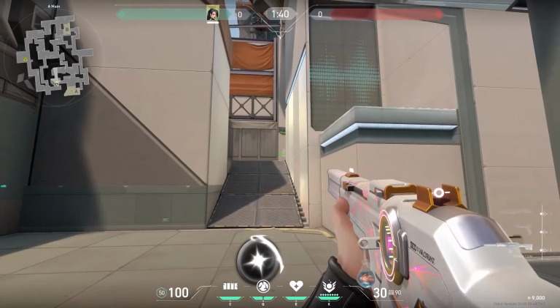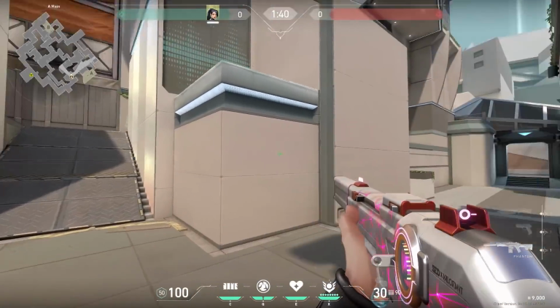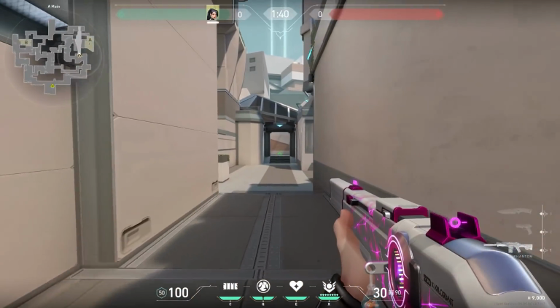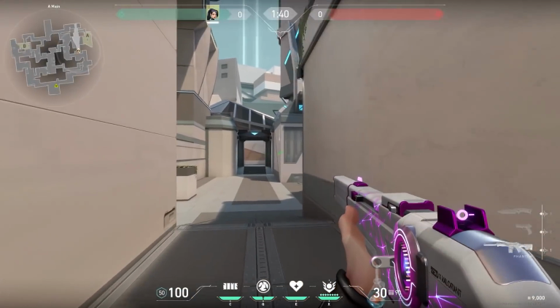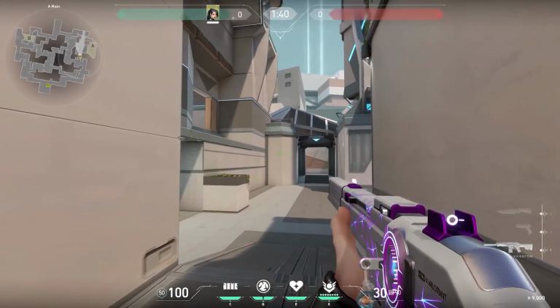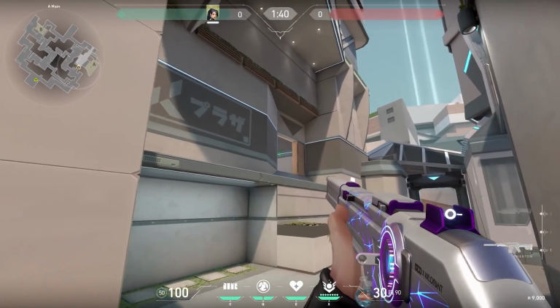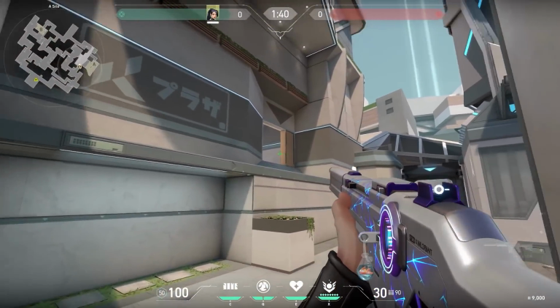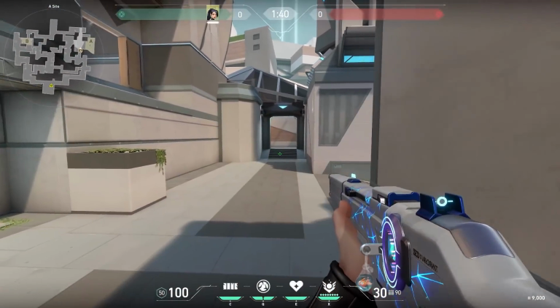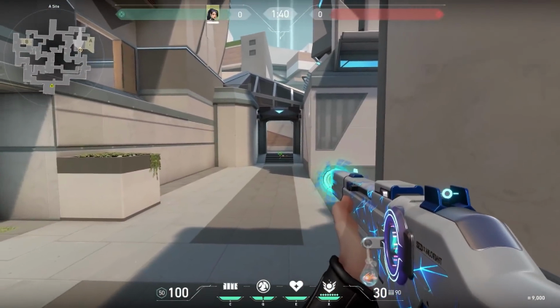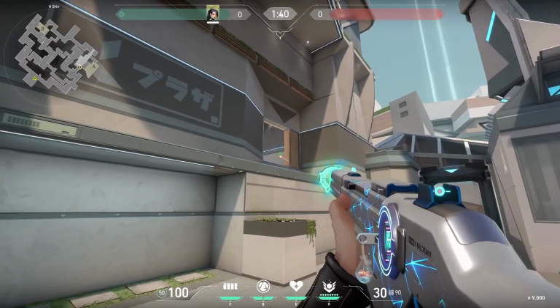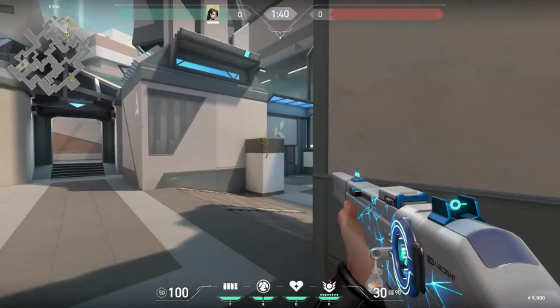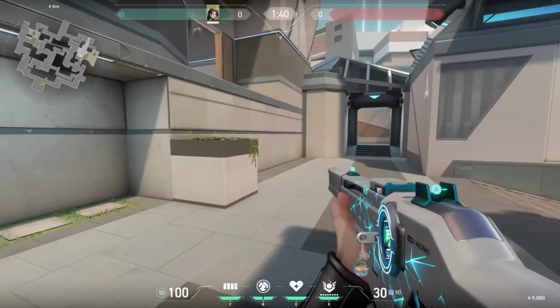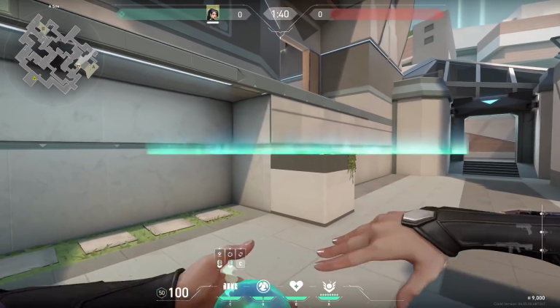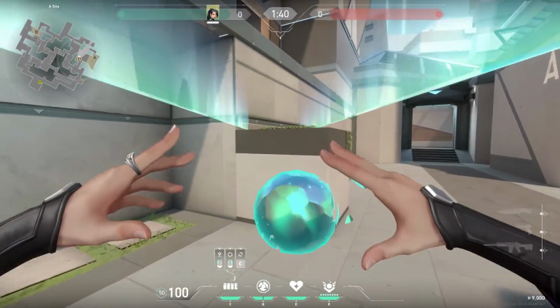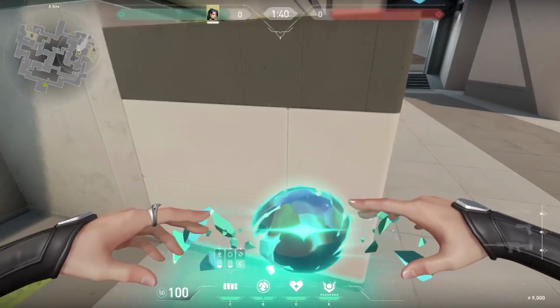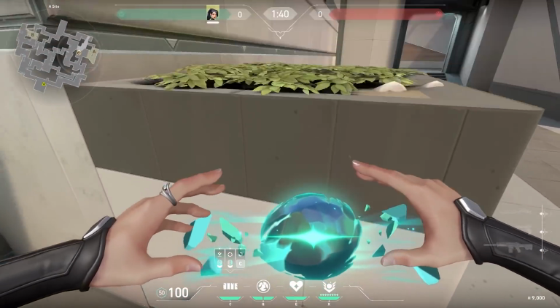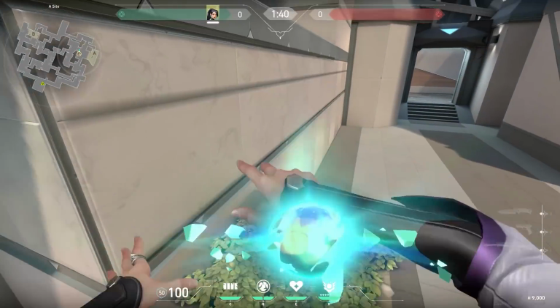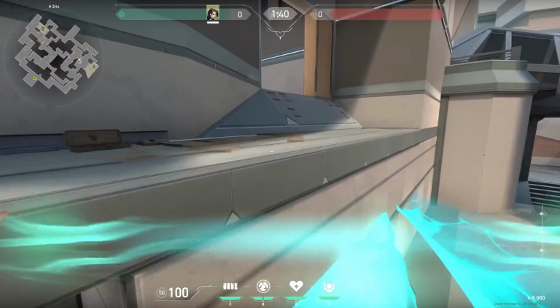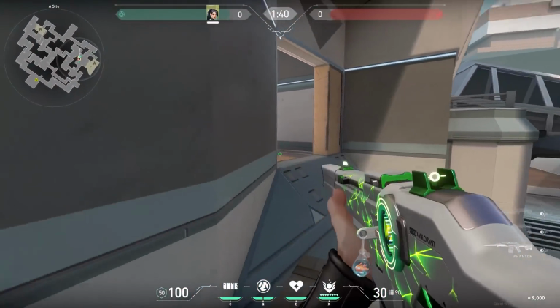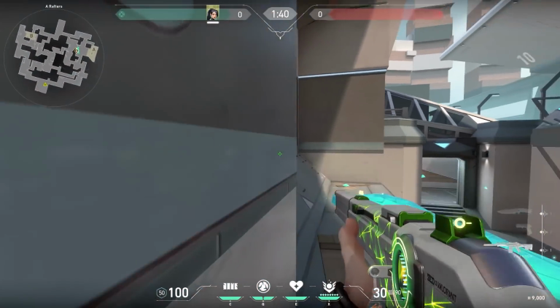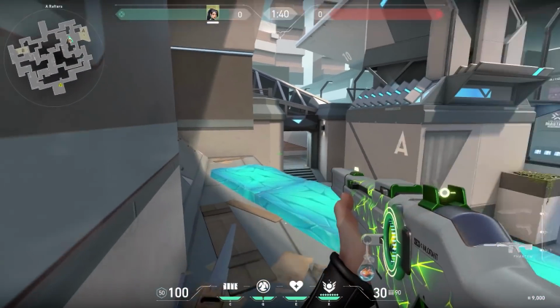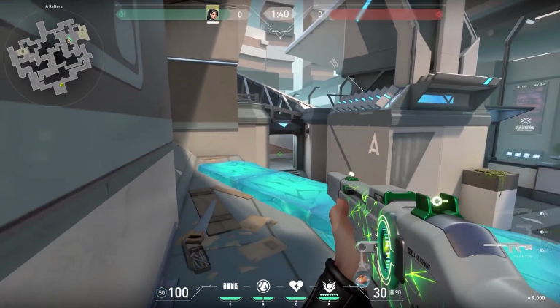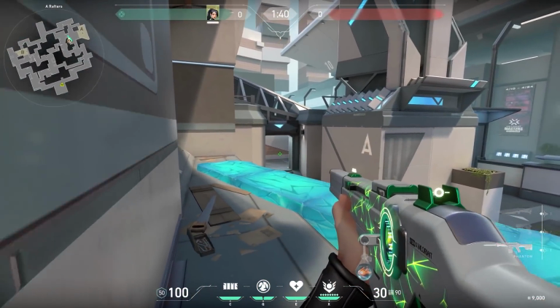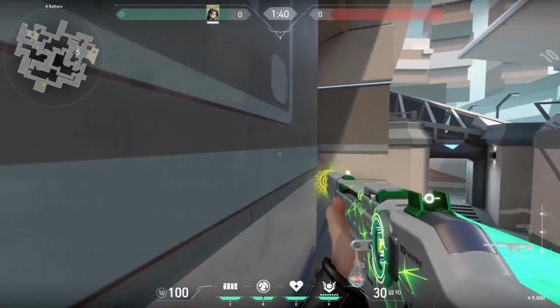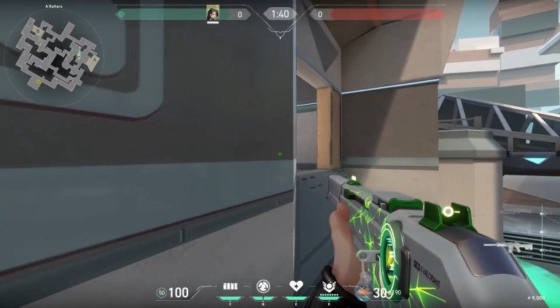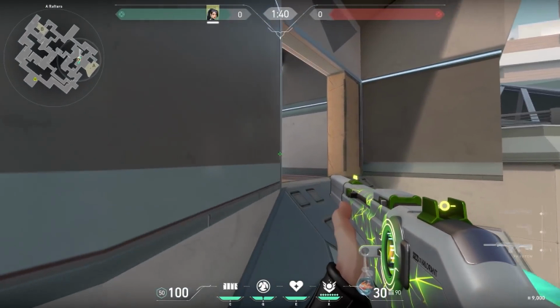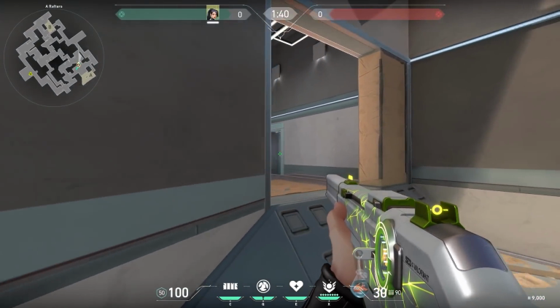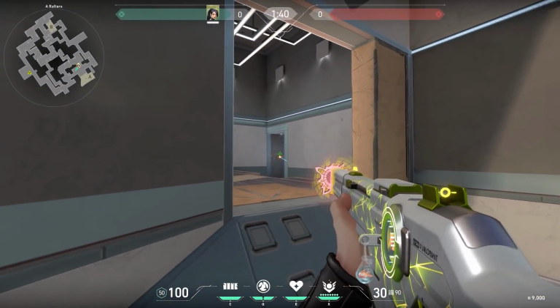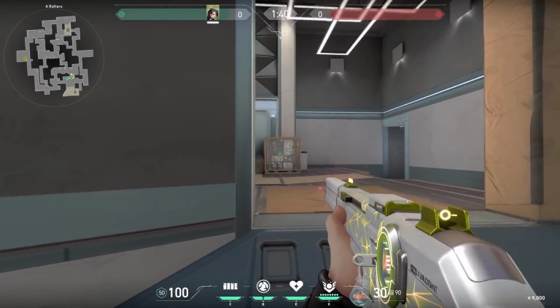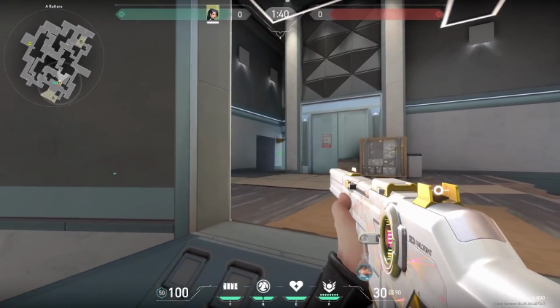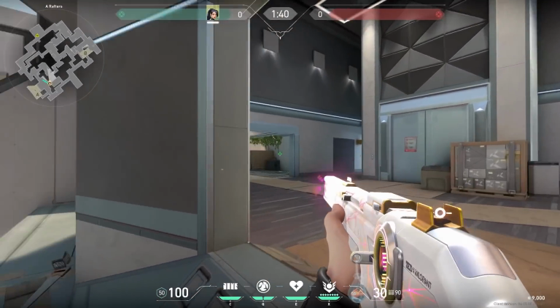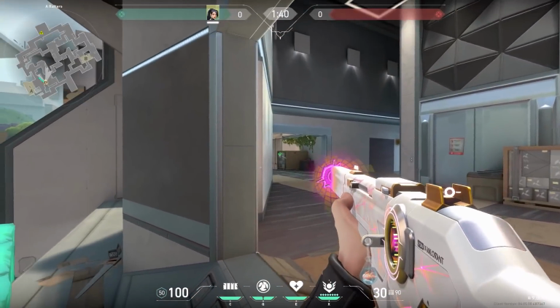This Sage wall I don't see a lot of people using, but it might be useful in some situations. On Split, when you have control over A-side and CT is smoked for example, you can place your wall on this box and jump on your own wall. And now you're suddenly on rafters. You can hold CT or you can even push to heaven if you are feeling confident.